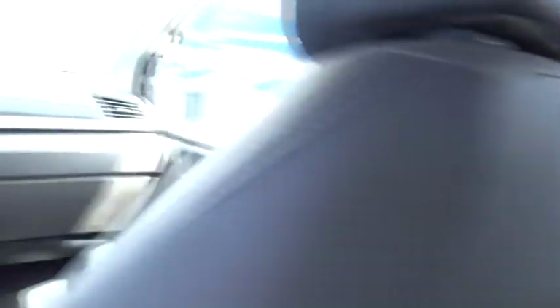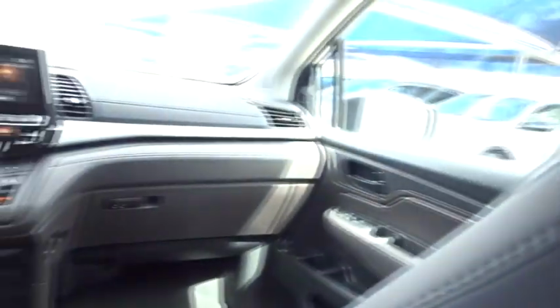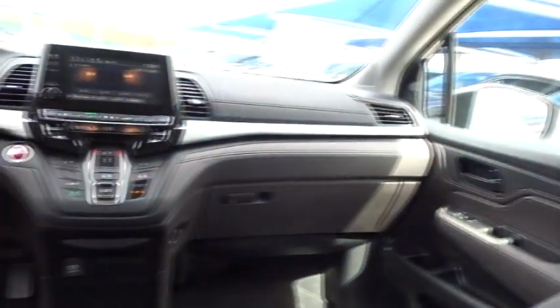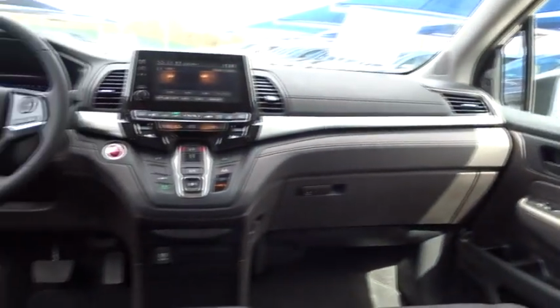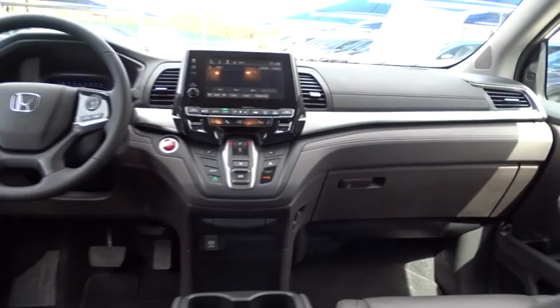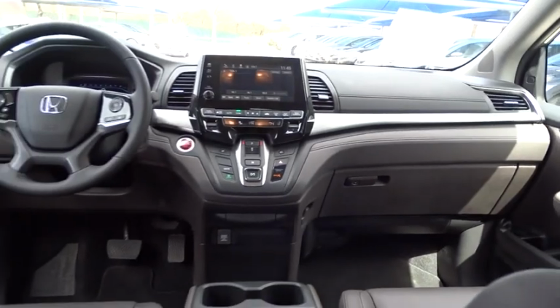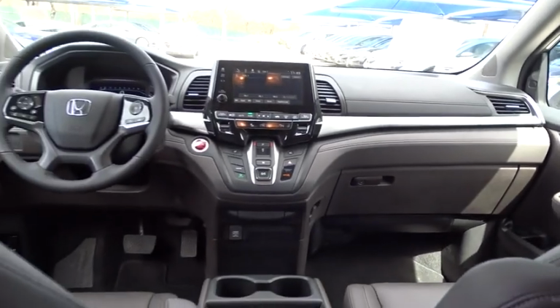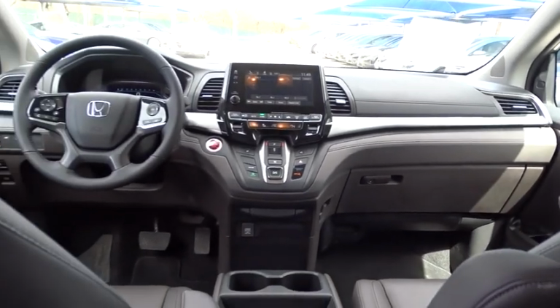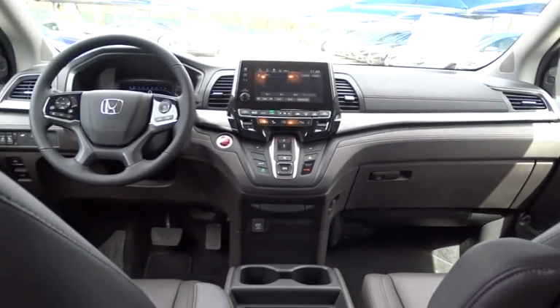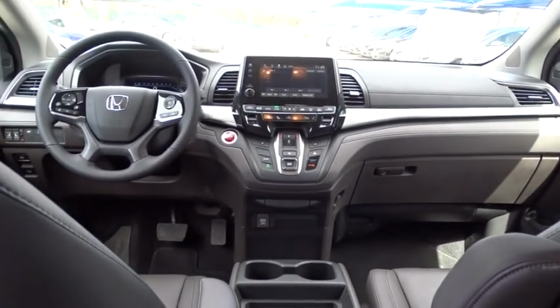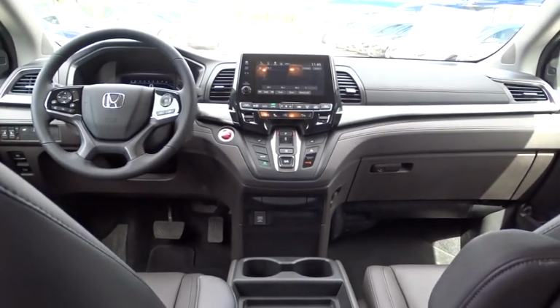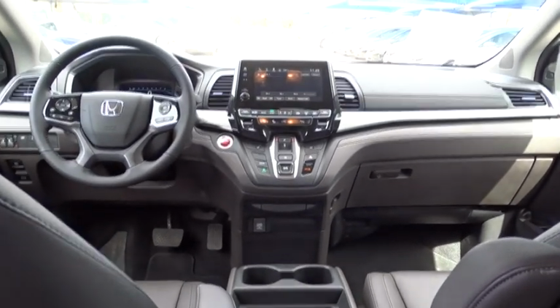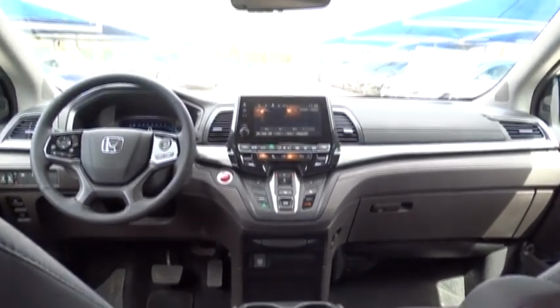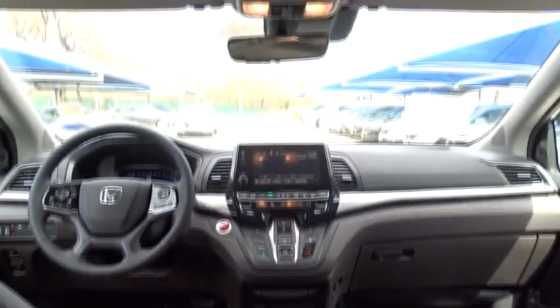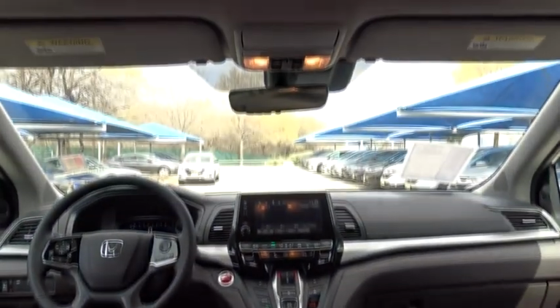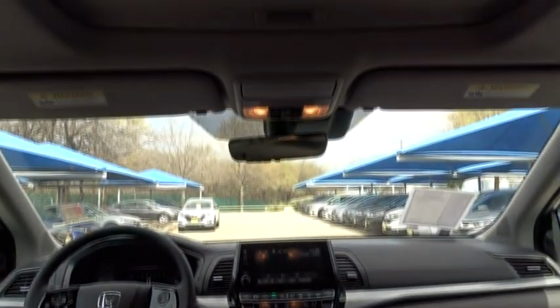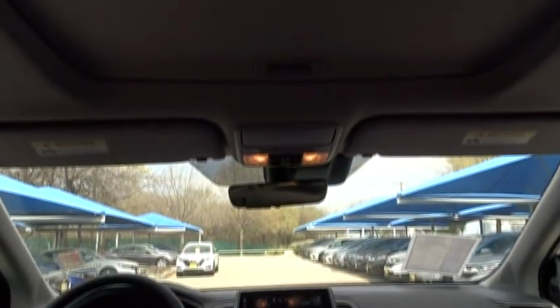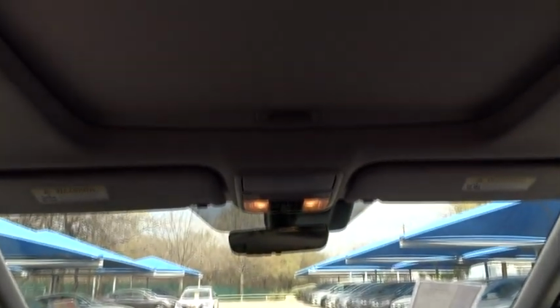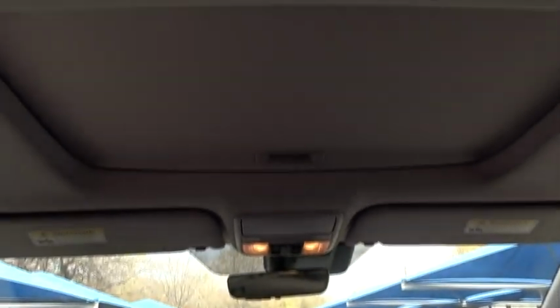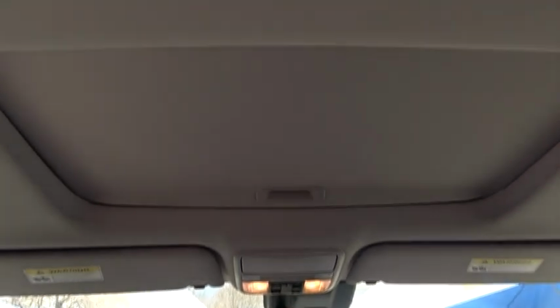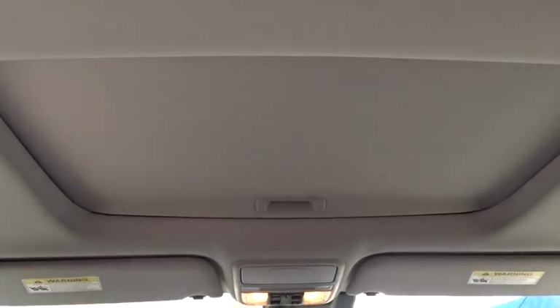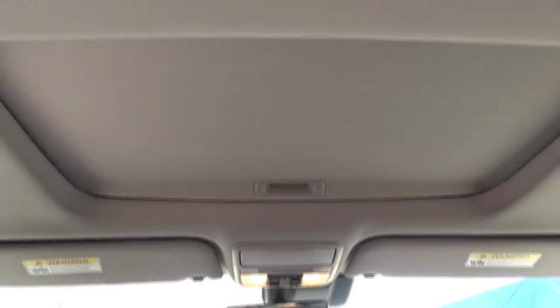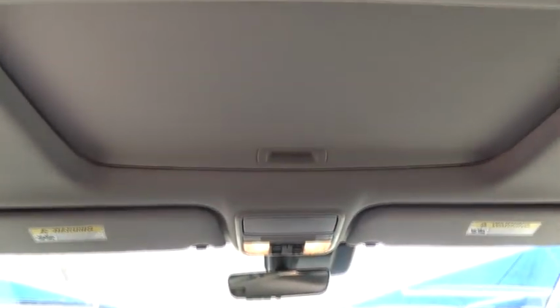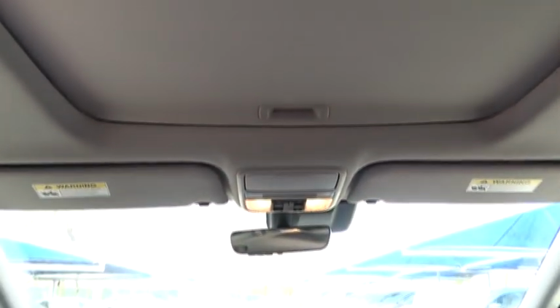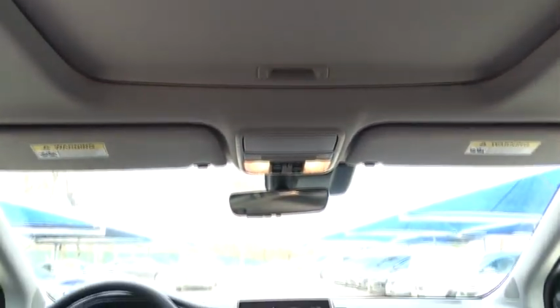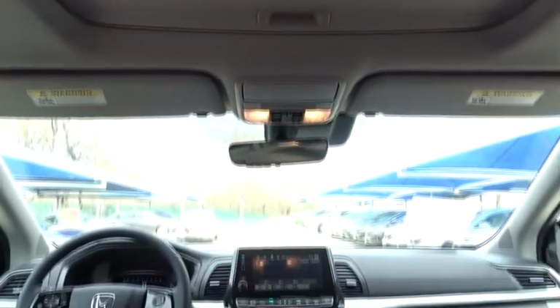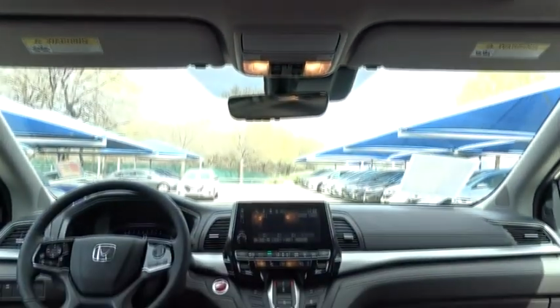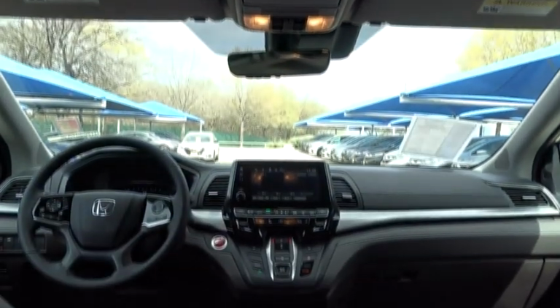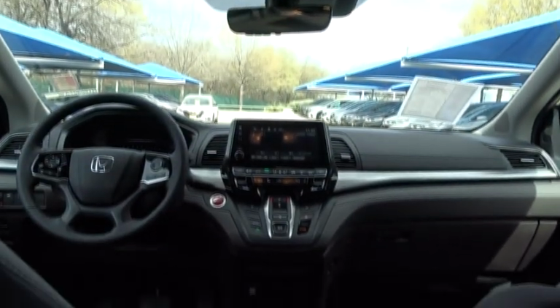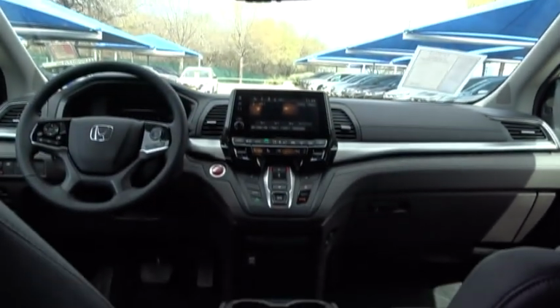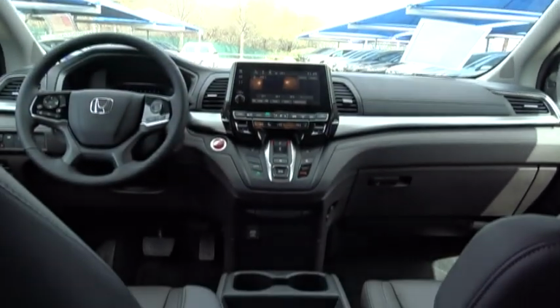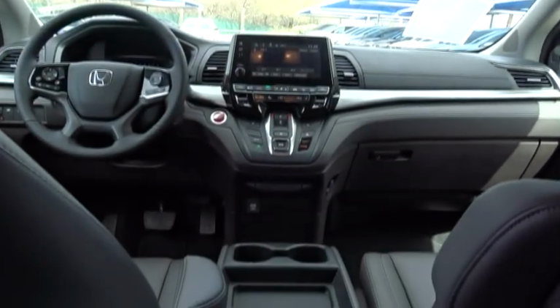Bluetooth, leather-wrapped steering wheel, adjustable steering wheel, power steering, front wheel drive, automatic transmission, hard disk drive media storage, aluminum wheels, four-wheel disc brakes.